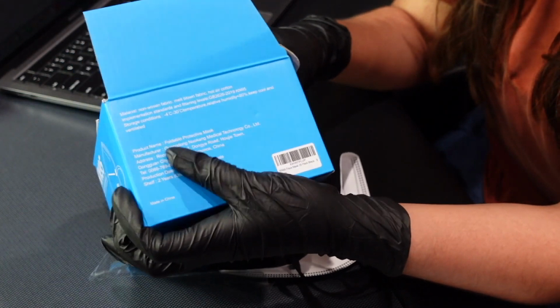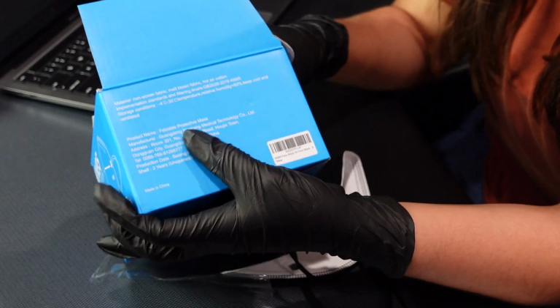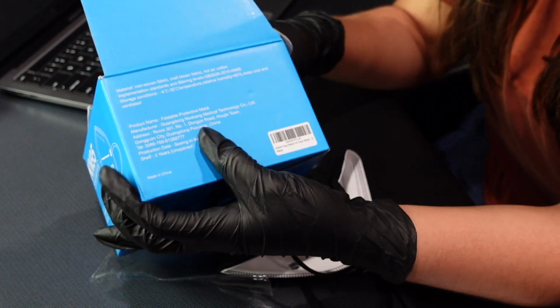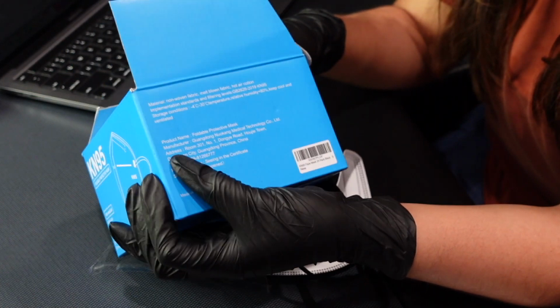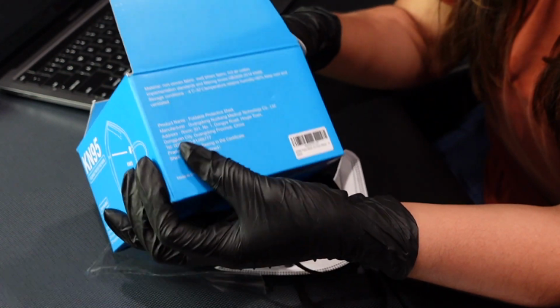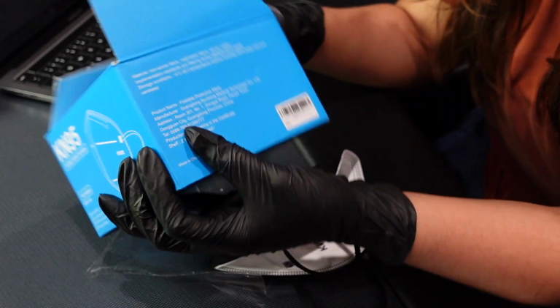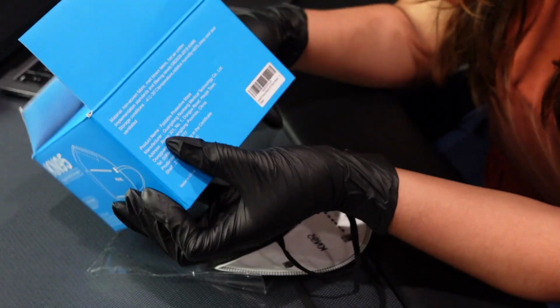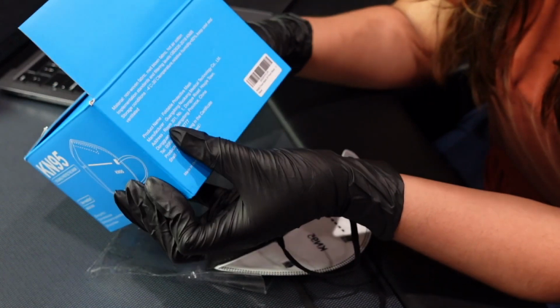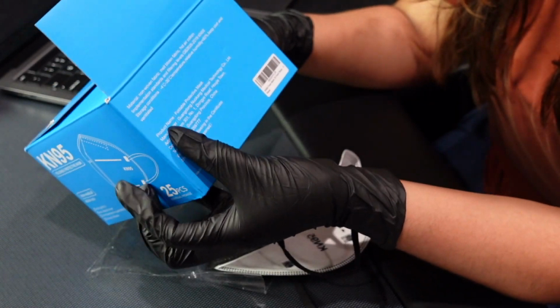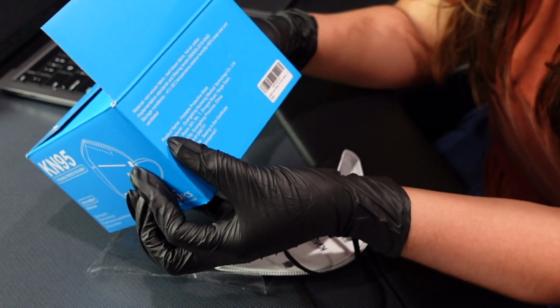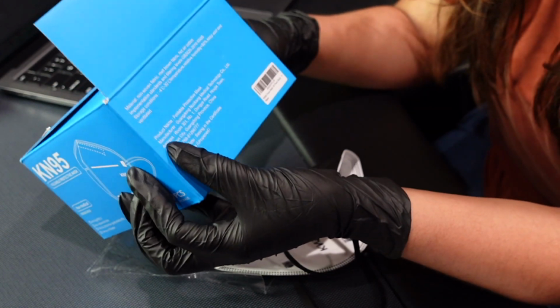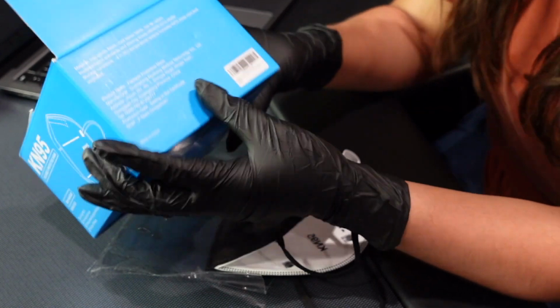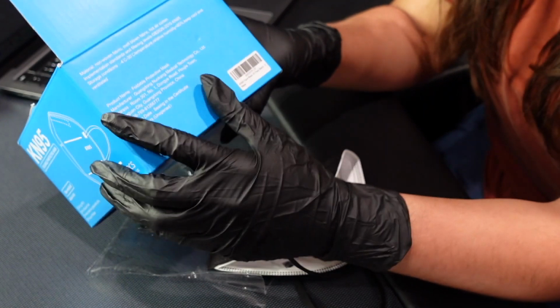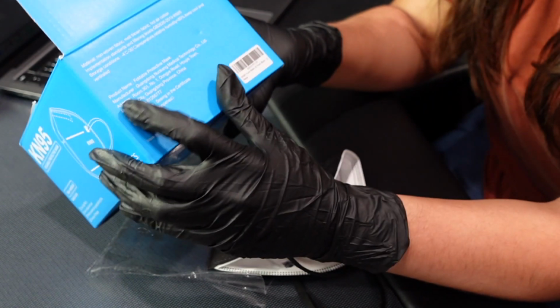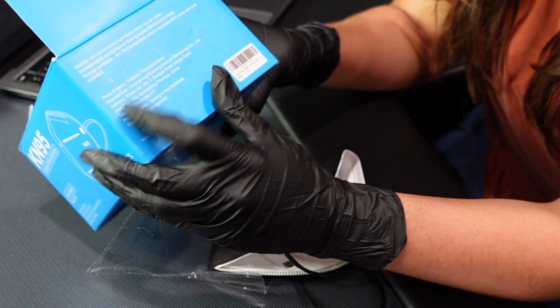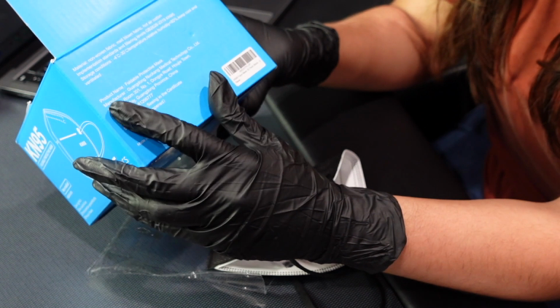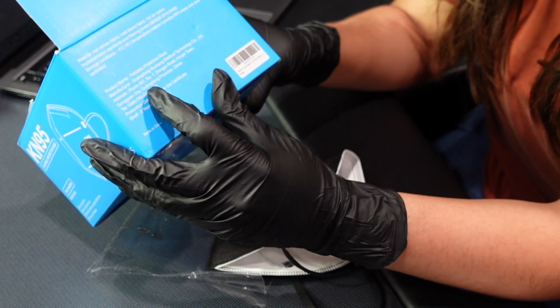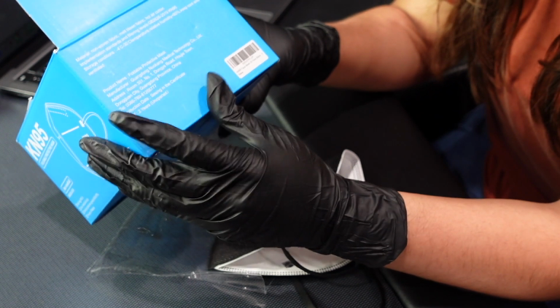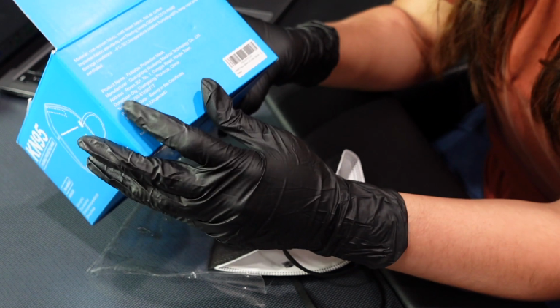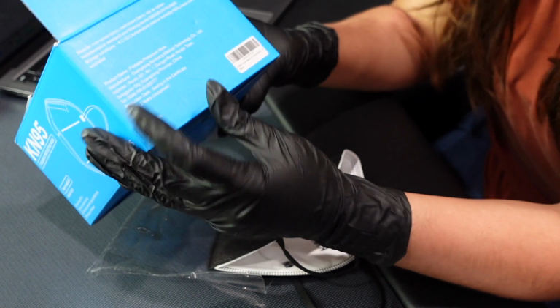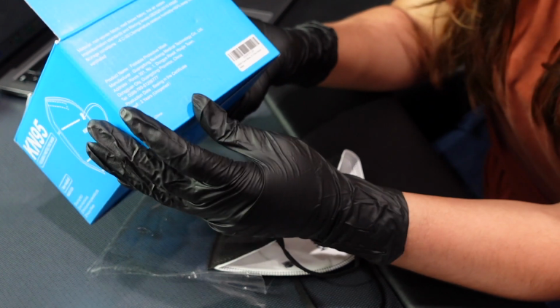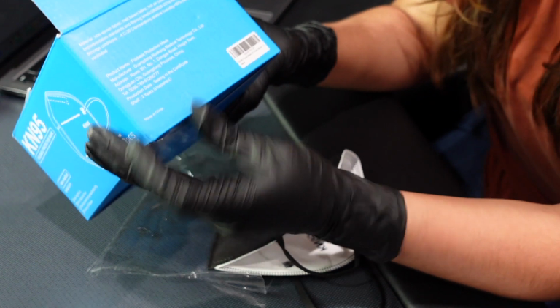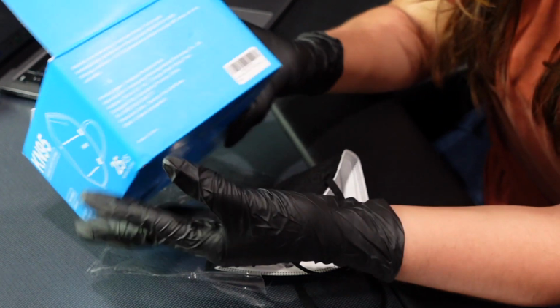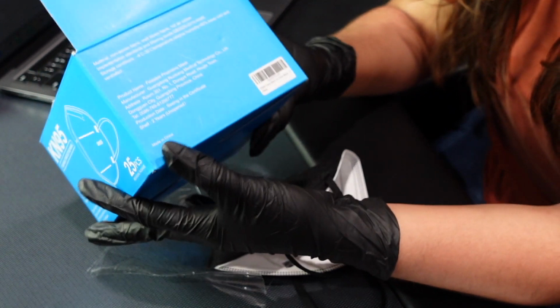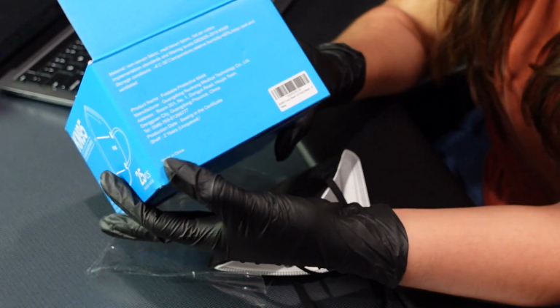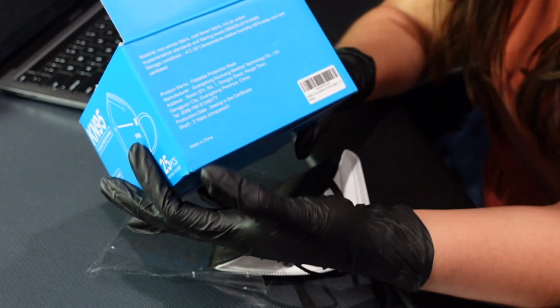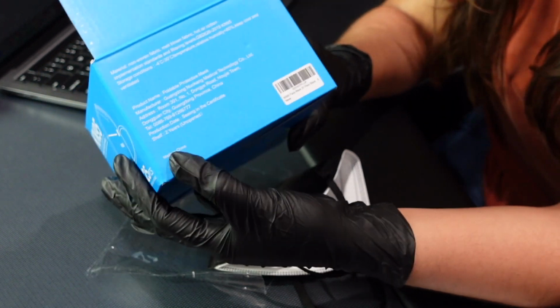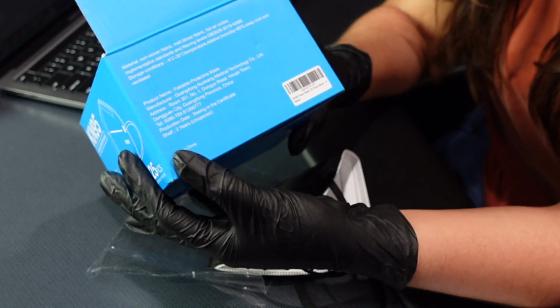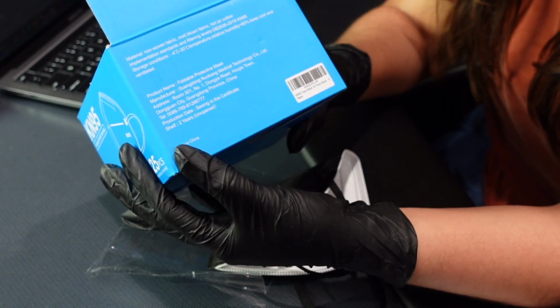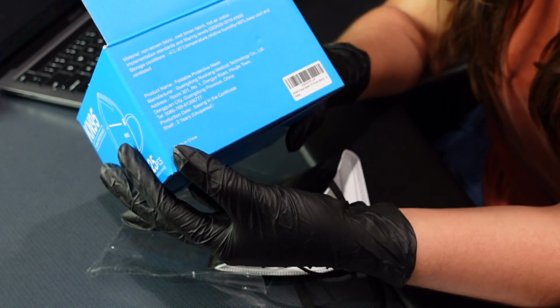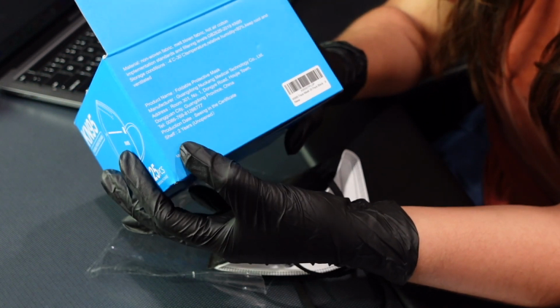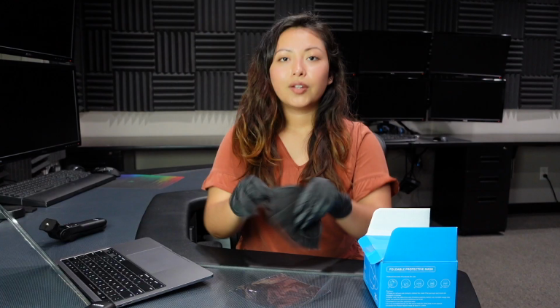It has it here on the list — it tells you the product name, the manufacturer, the address, and that they are made in China.